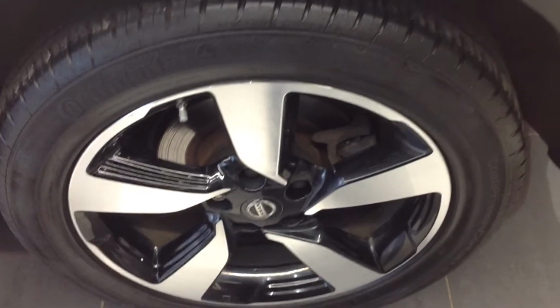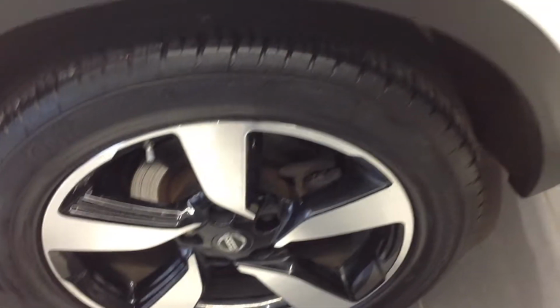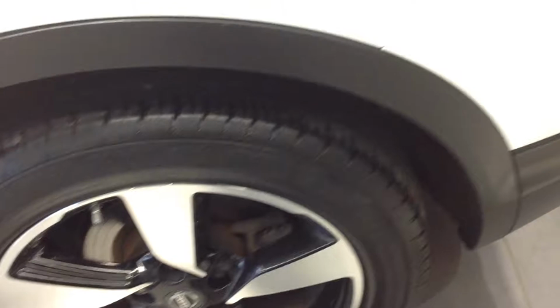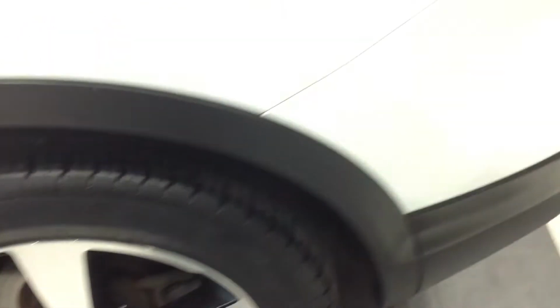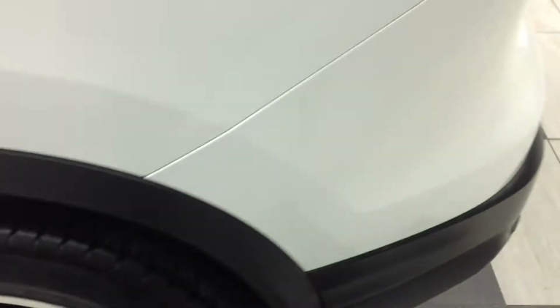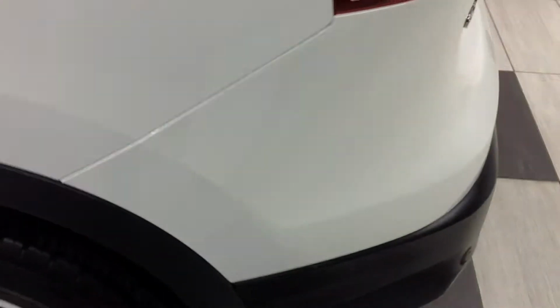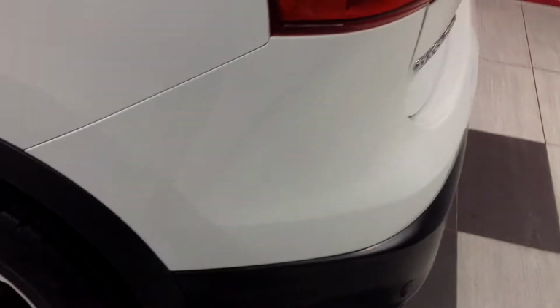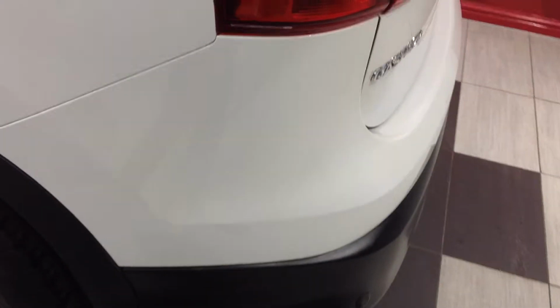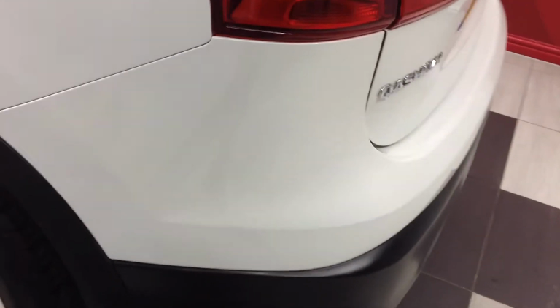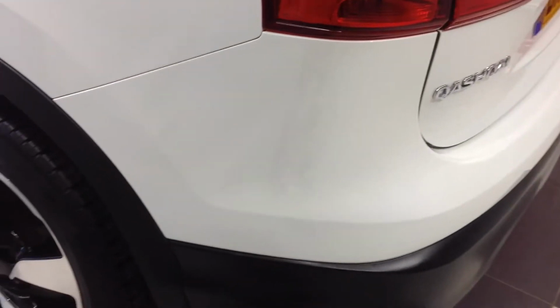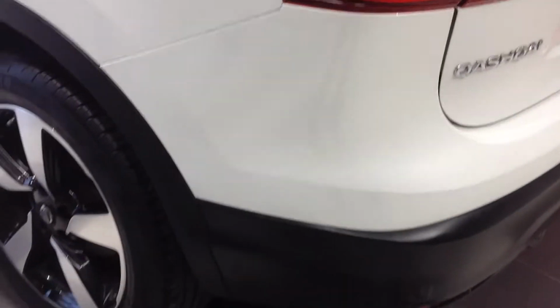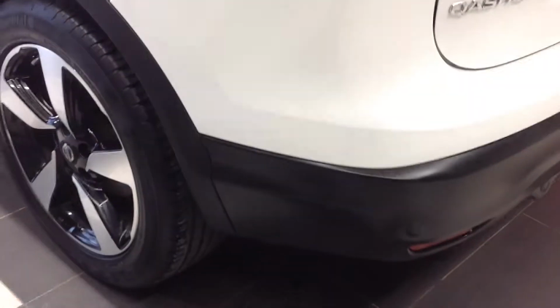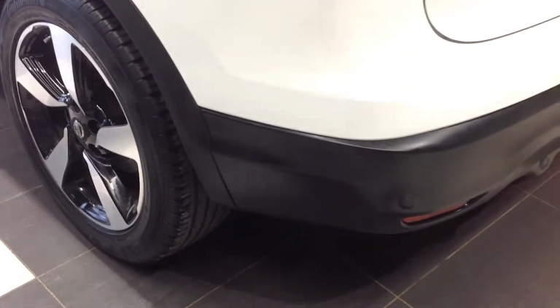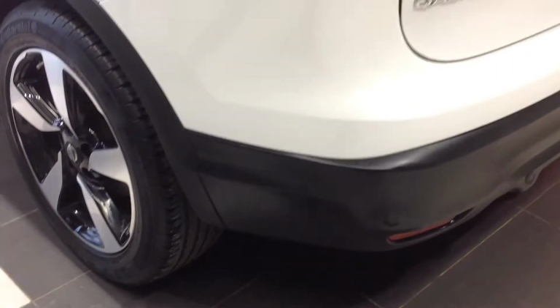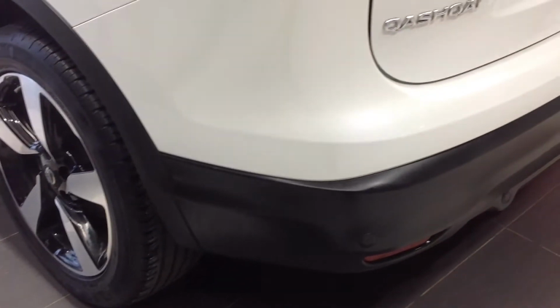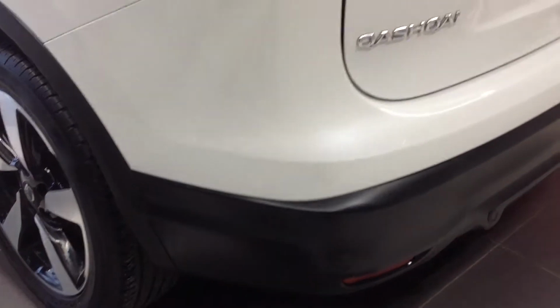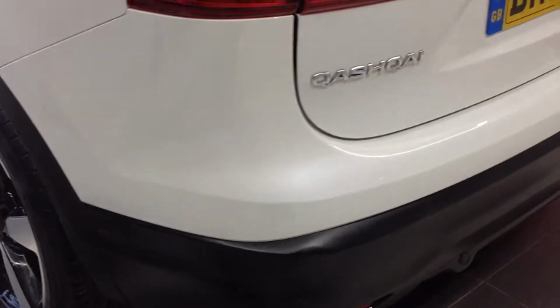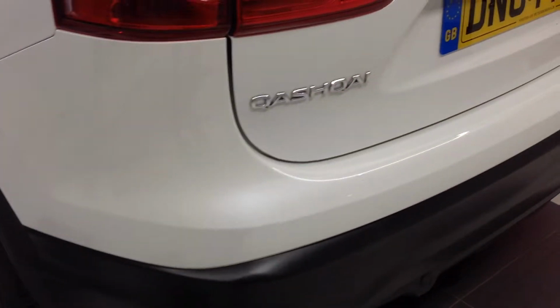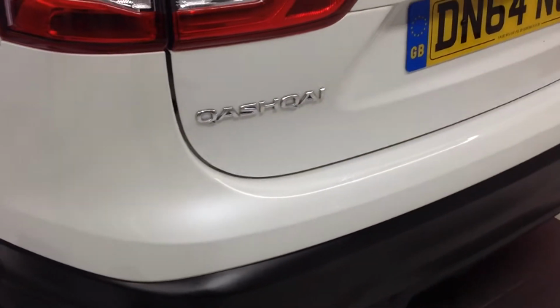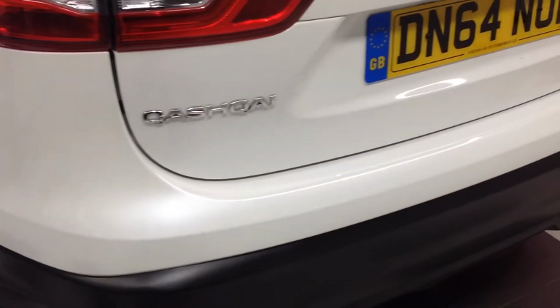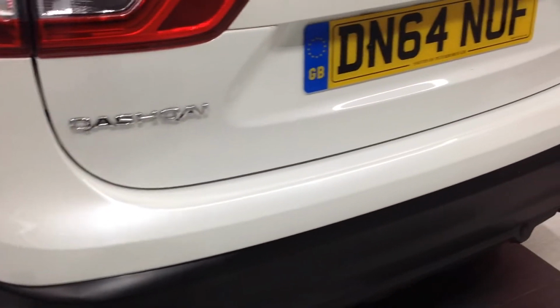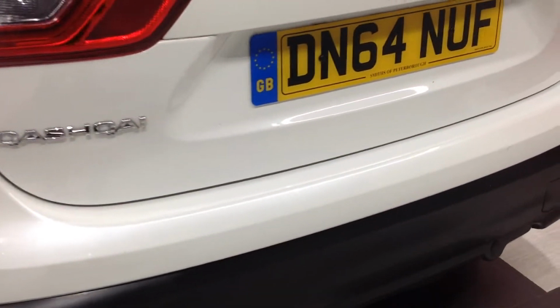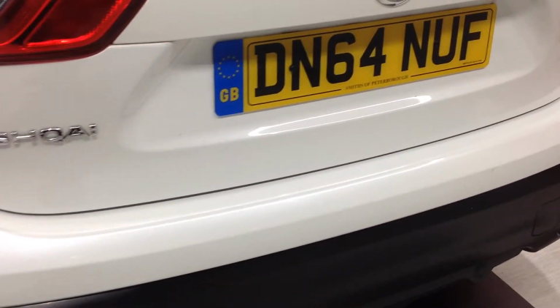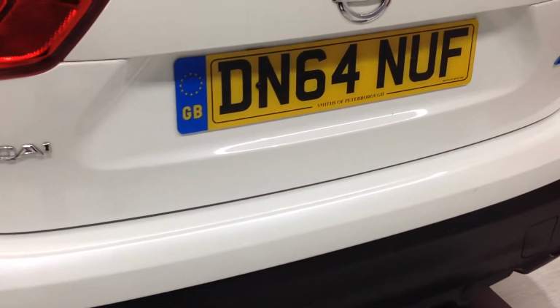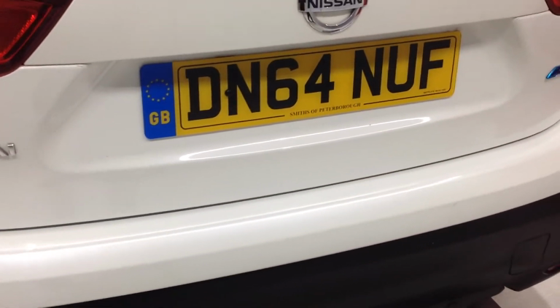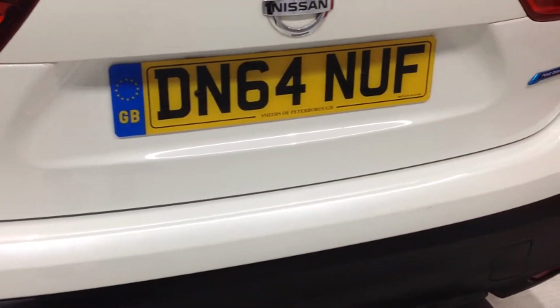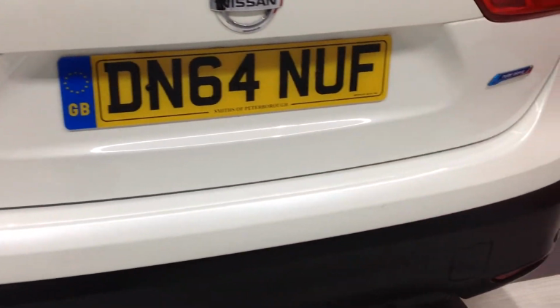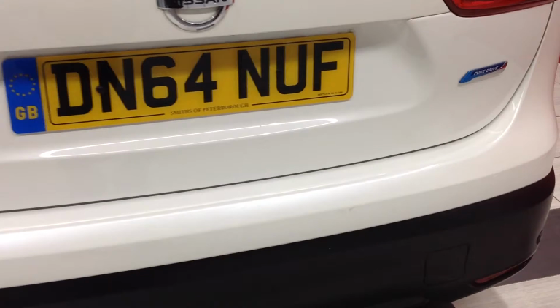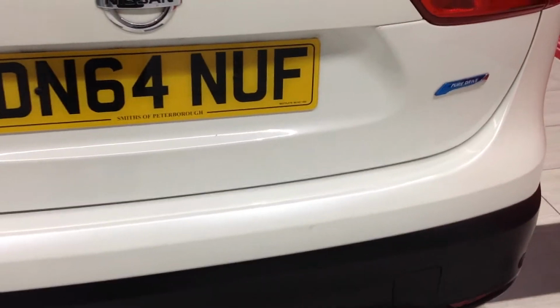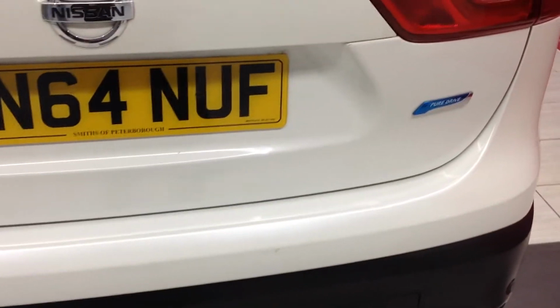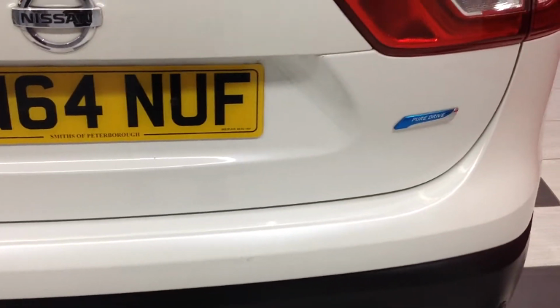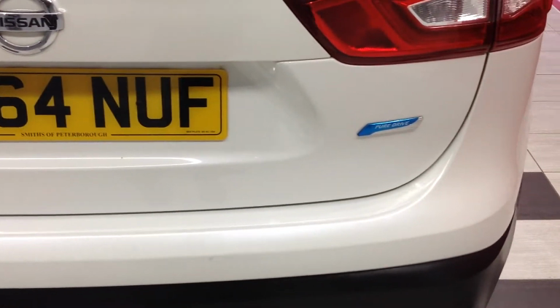Coming around to the back of the car now and looking at the bumper — no scuffs to the corners. Just the odd light stone chip, but nothing that you wouldn't expect or couldn't be touched in.